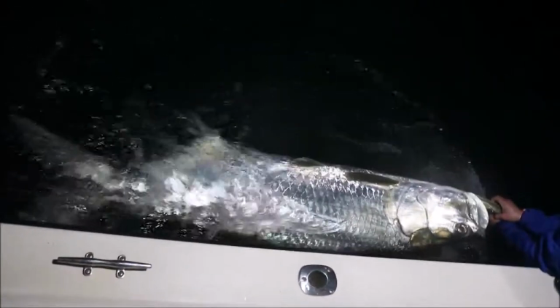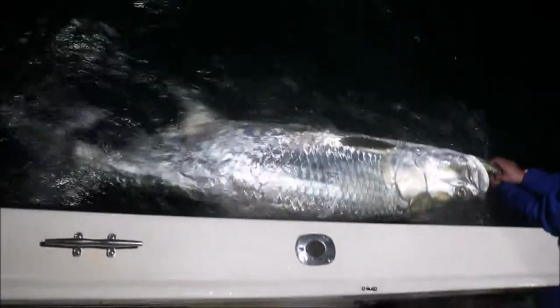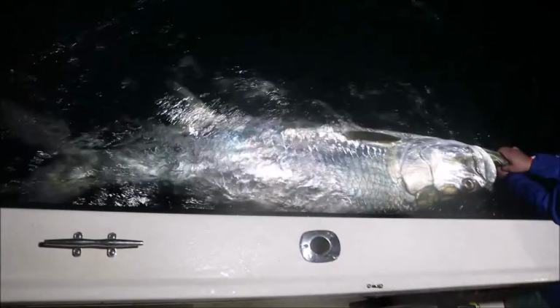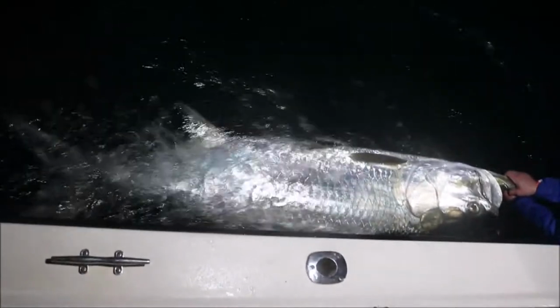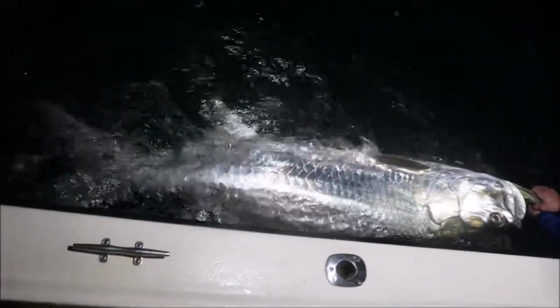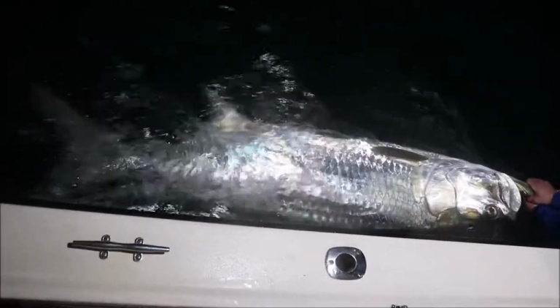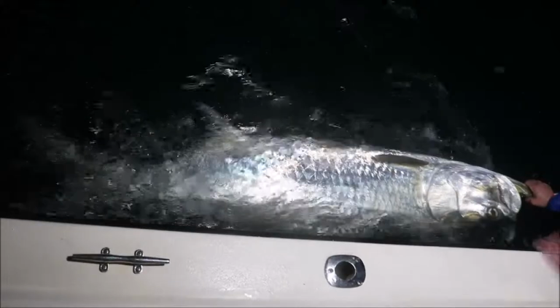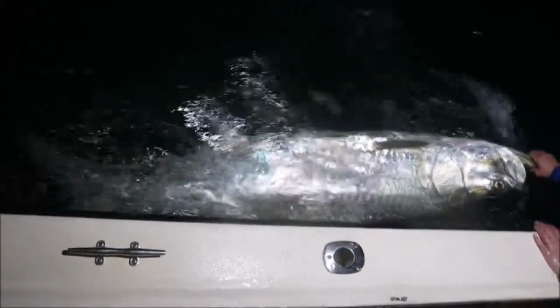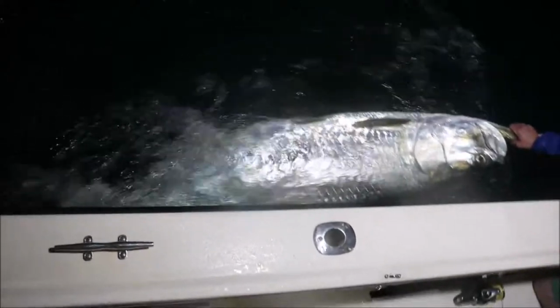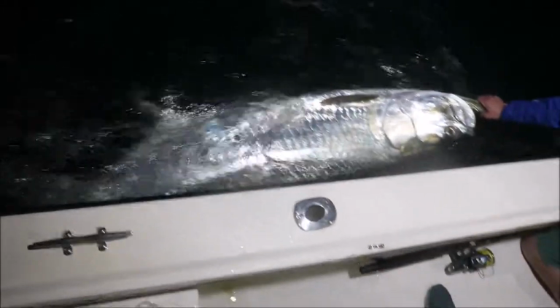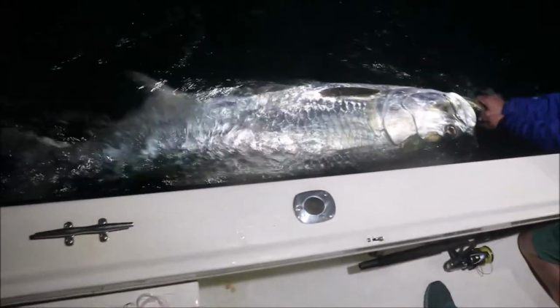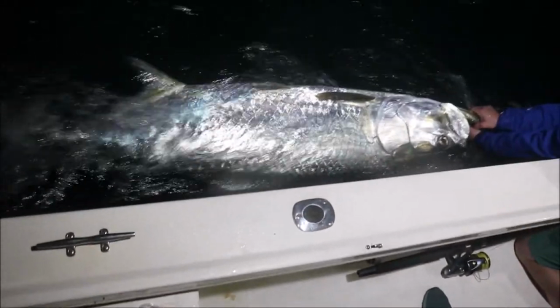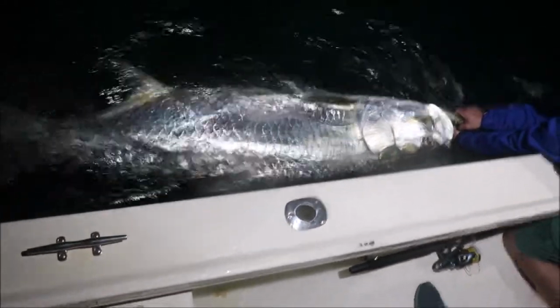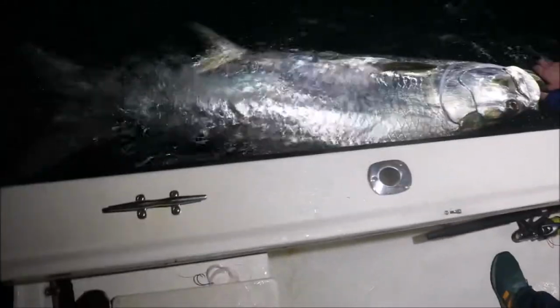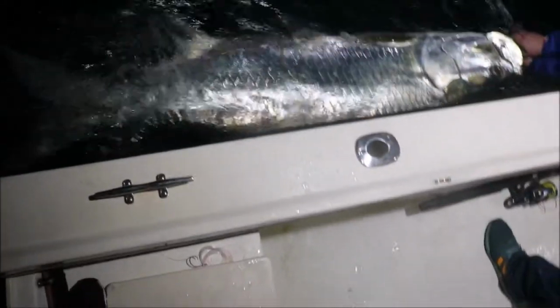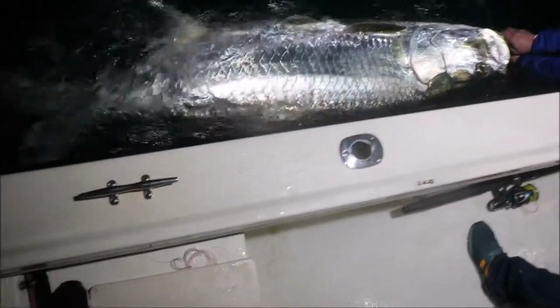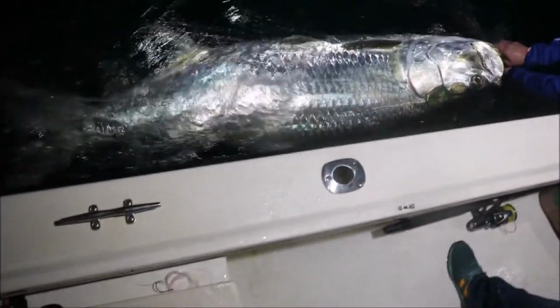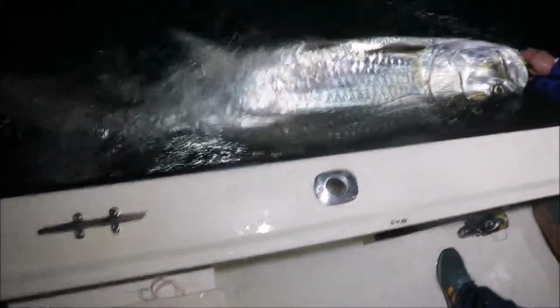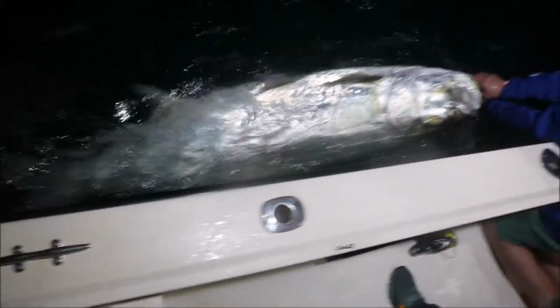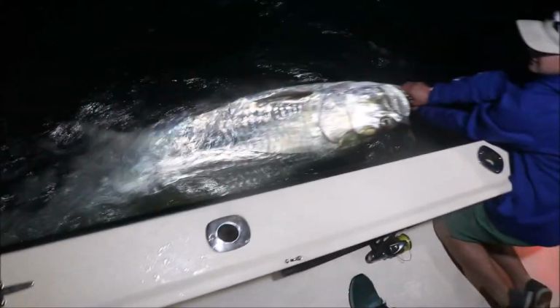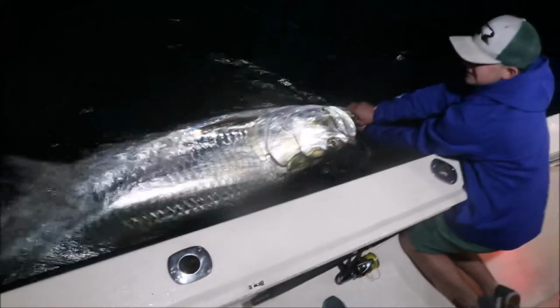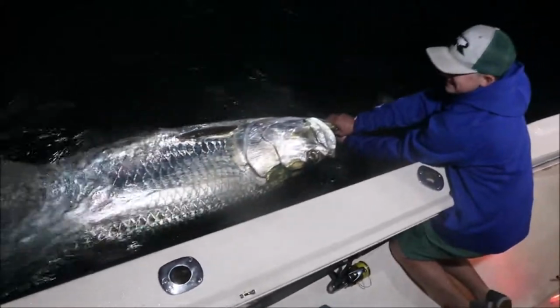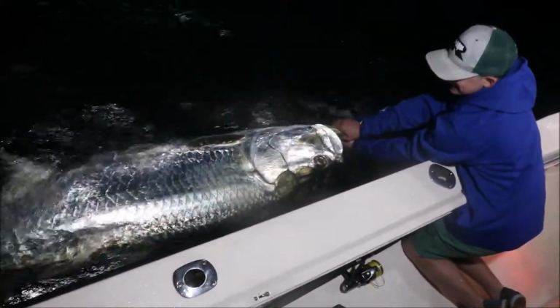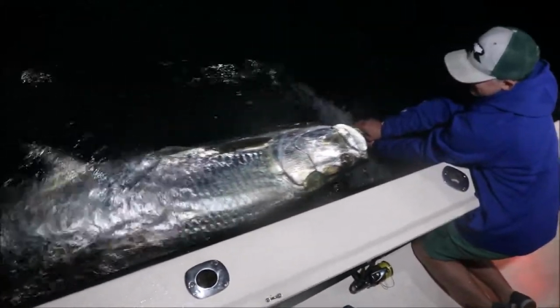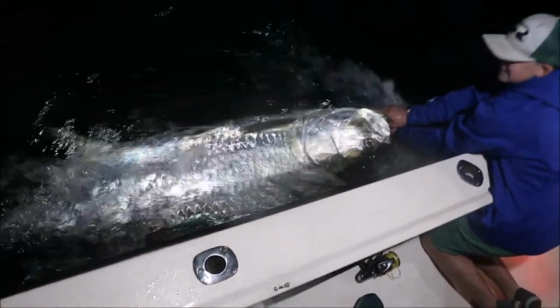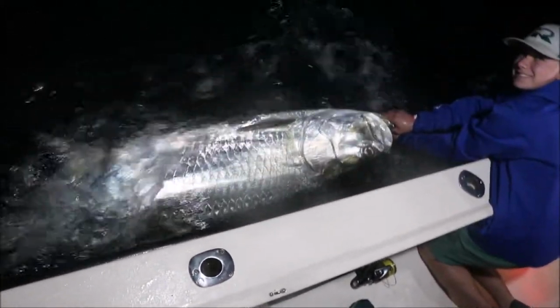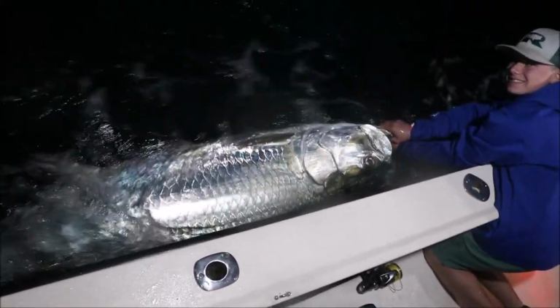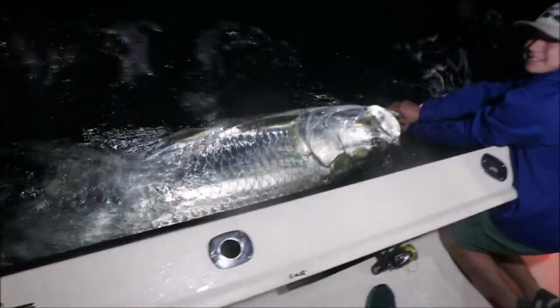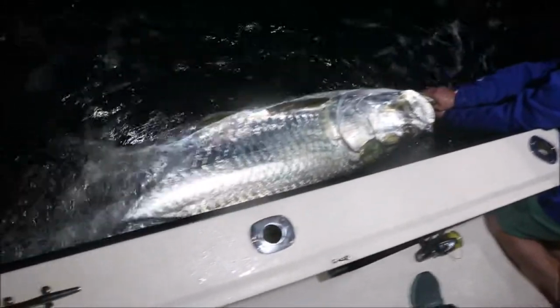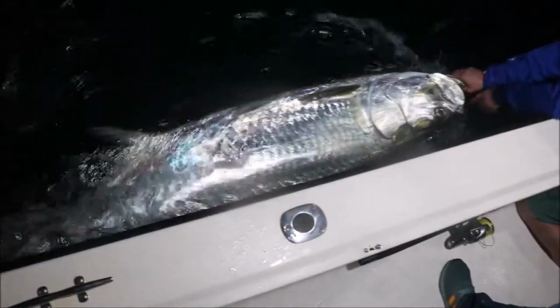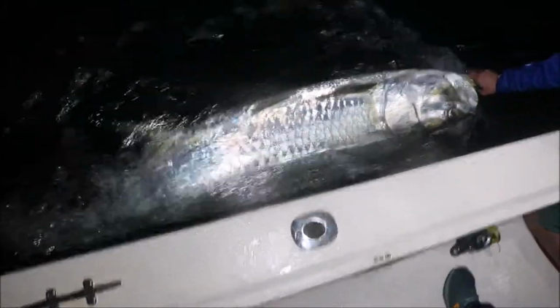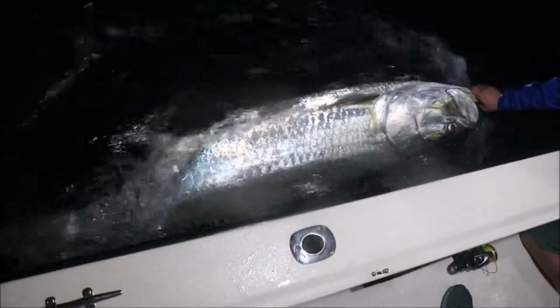So that's from the tip, the very end of the boat, right up to the front corner. And that is a fat fish. Man, what a fish.